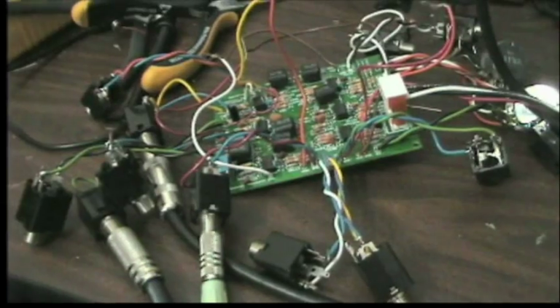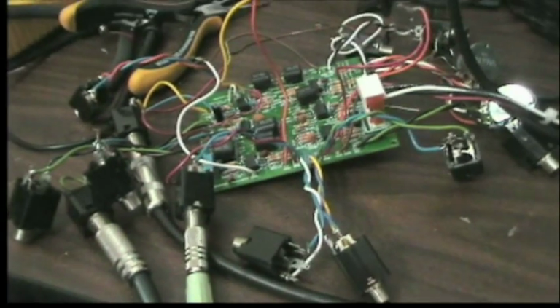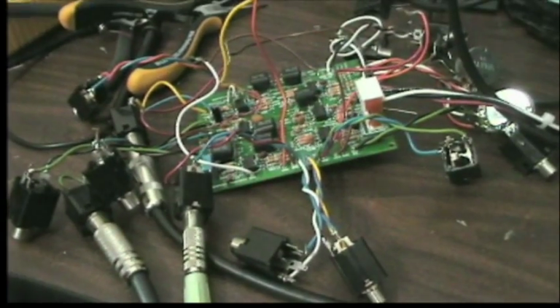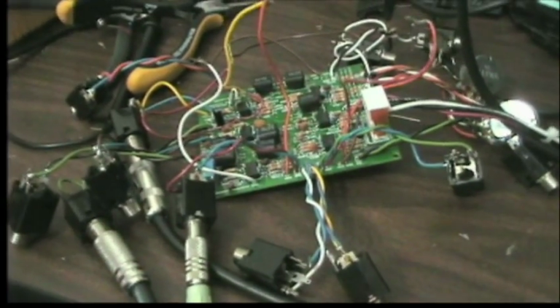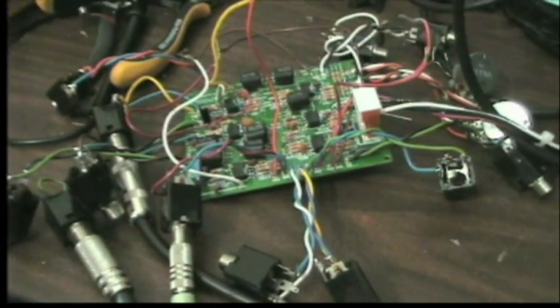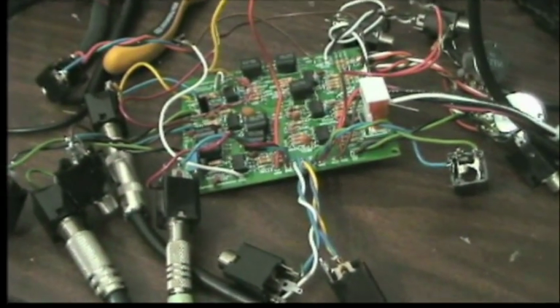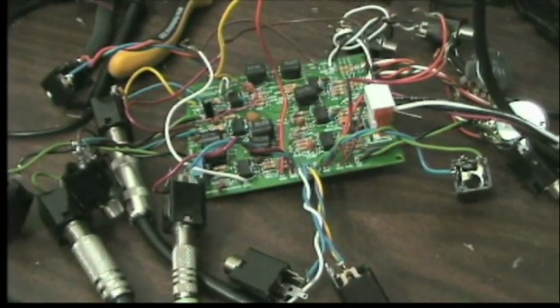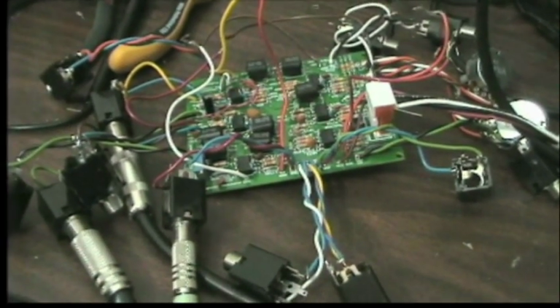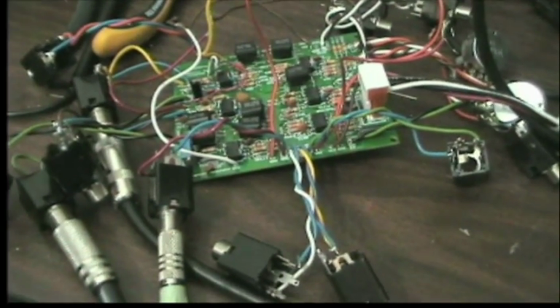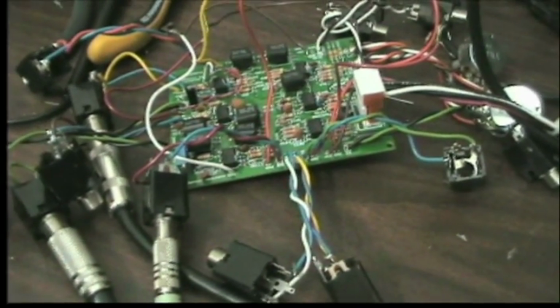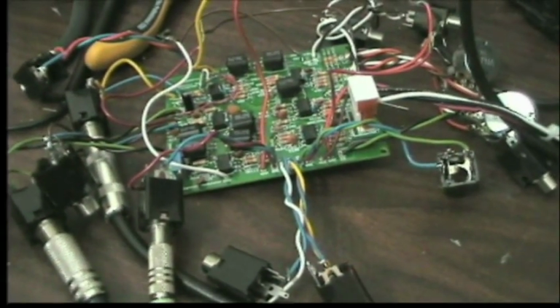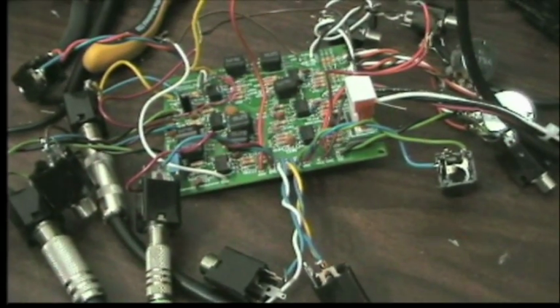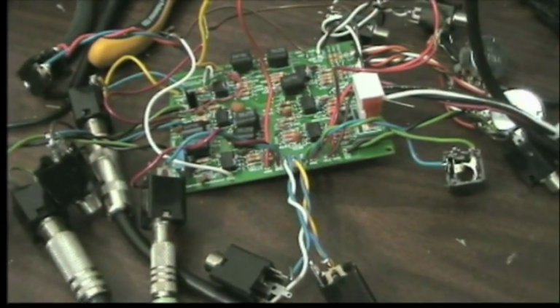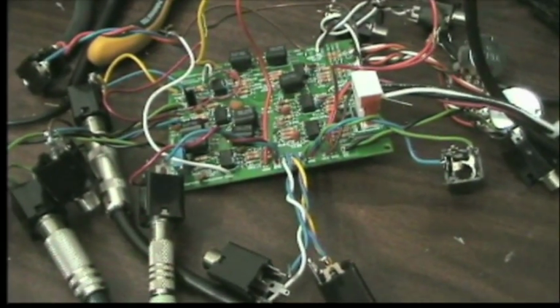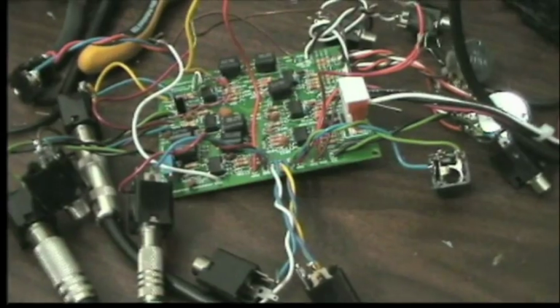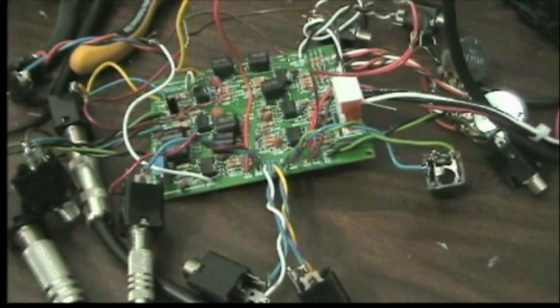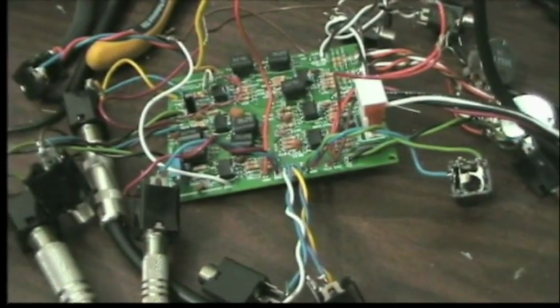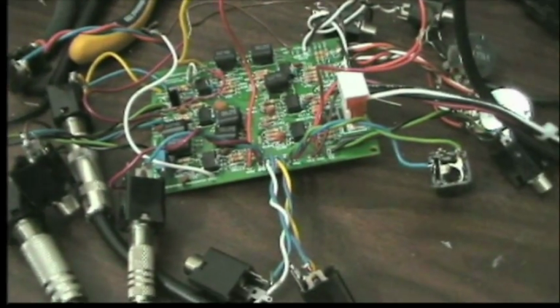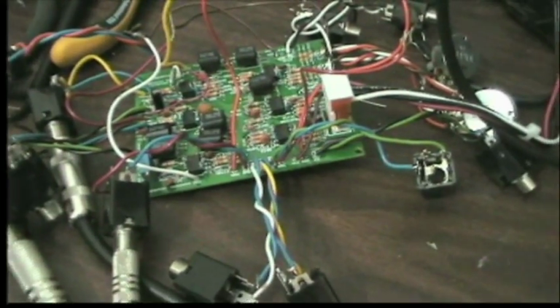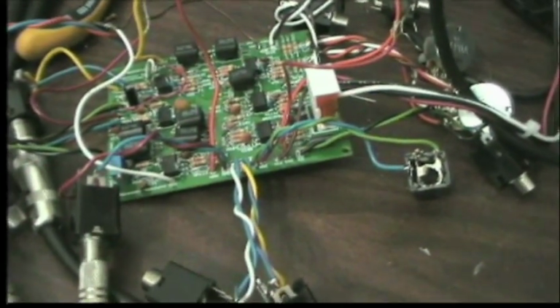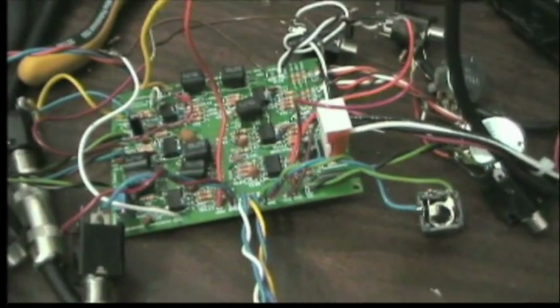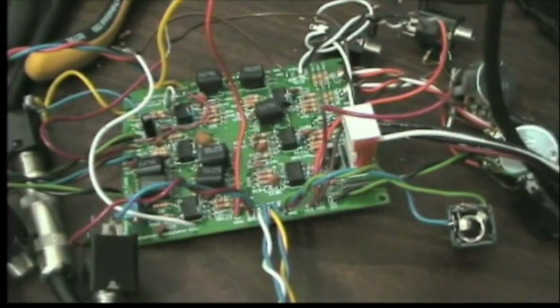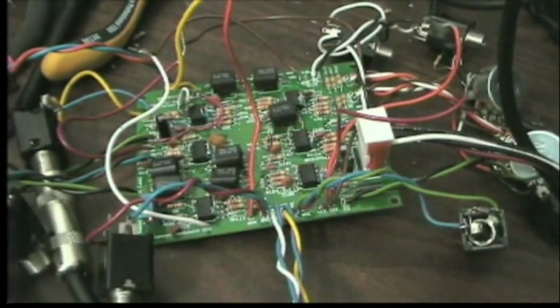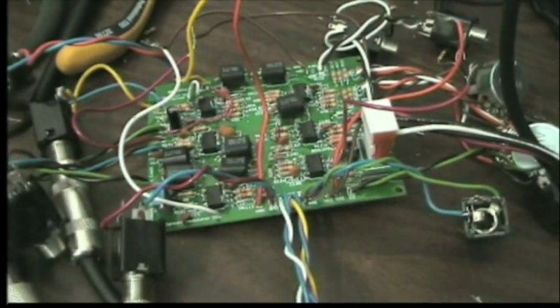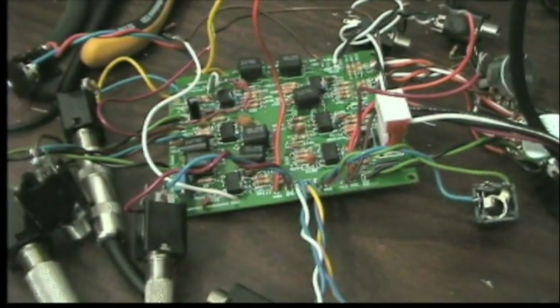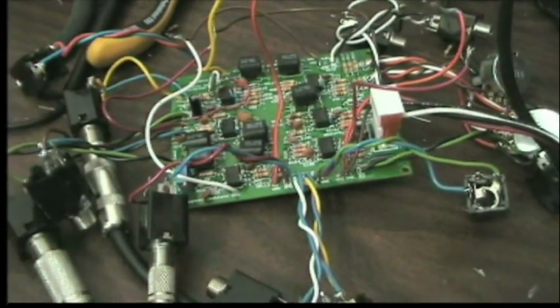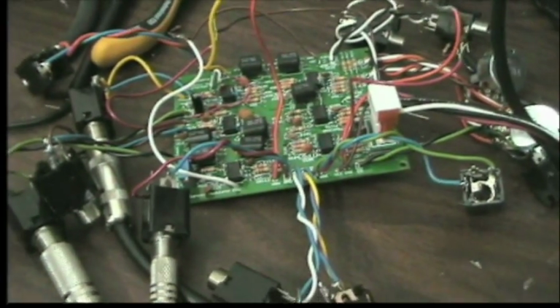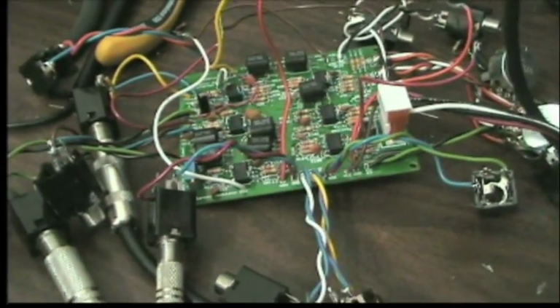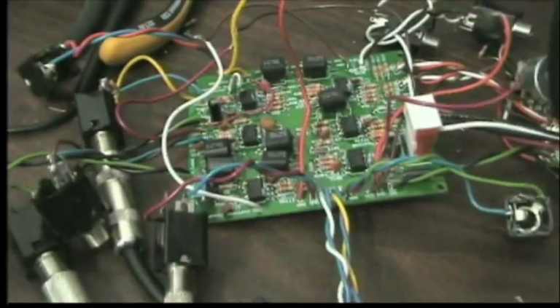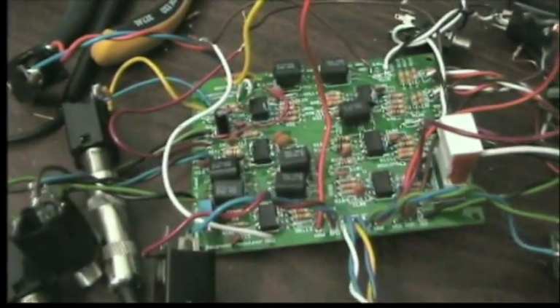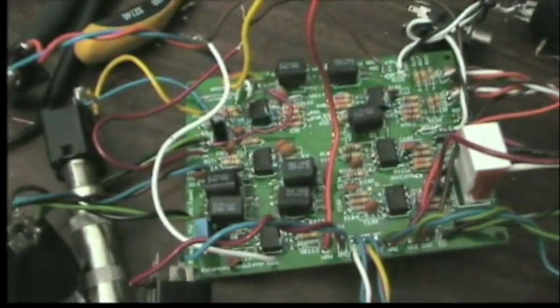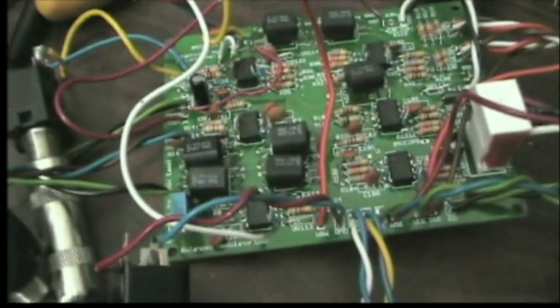Welcome to a demonstration of my adaptation of the ring modulator, also known as the balanced modulator circuit from the Buchla Music Easel. This is Aaron Lanterman behind the camera.